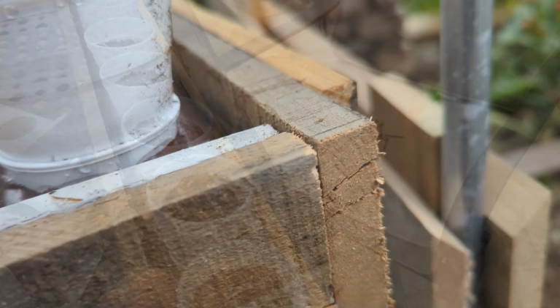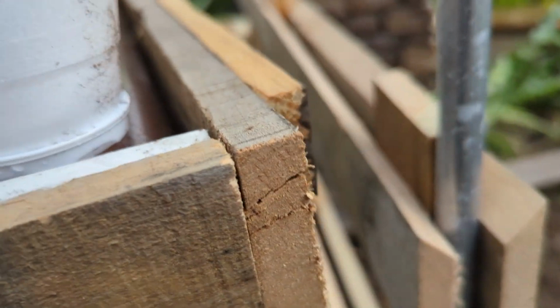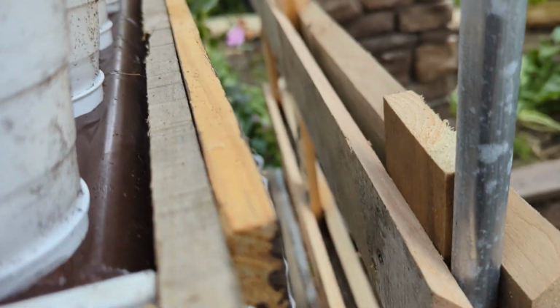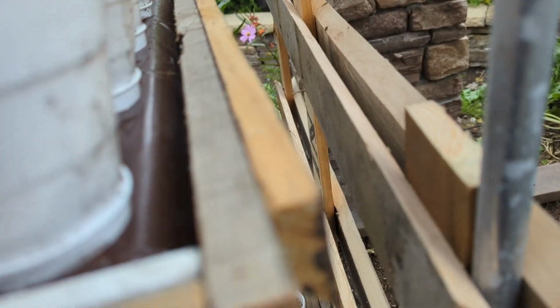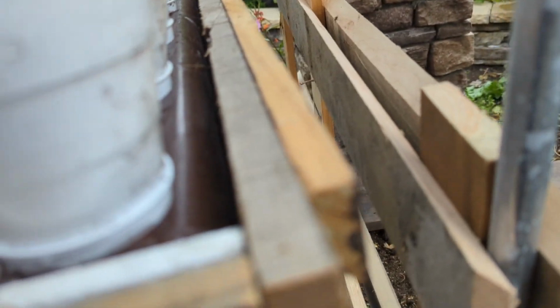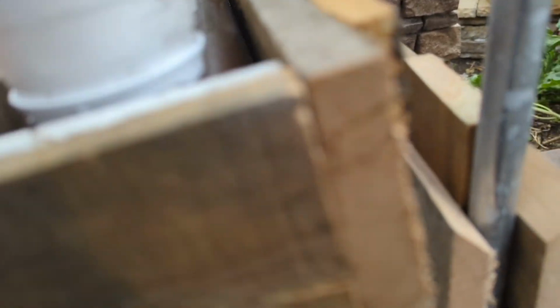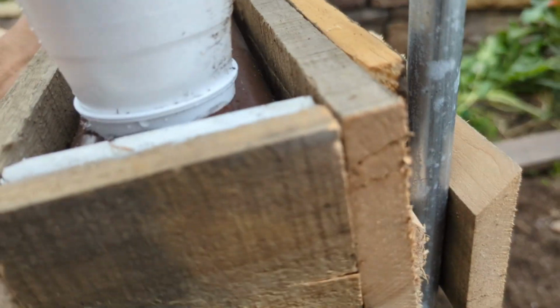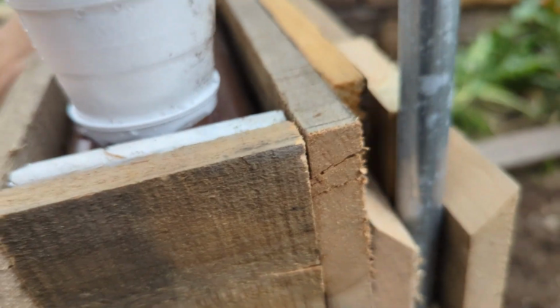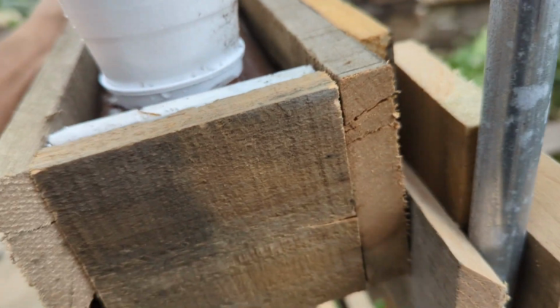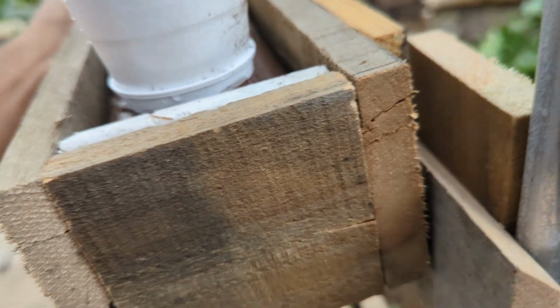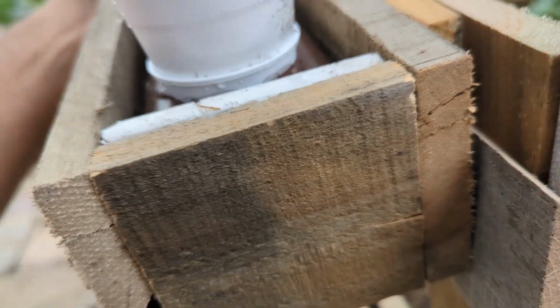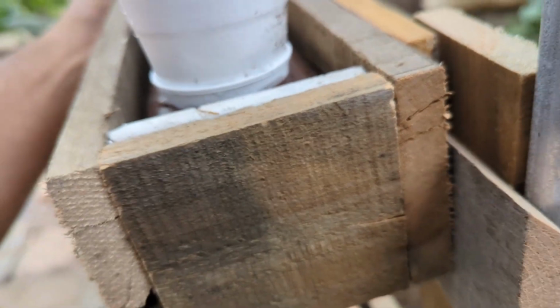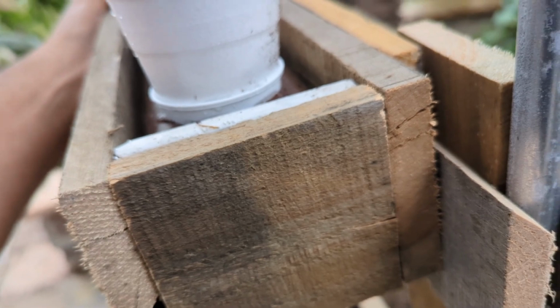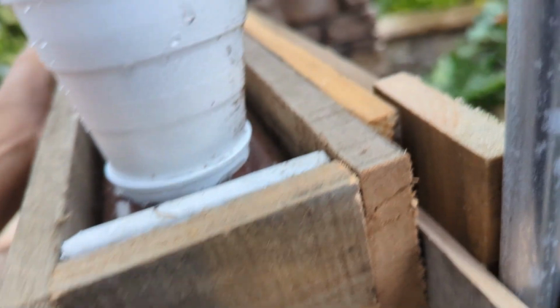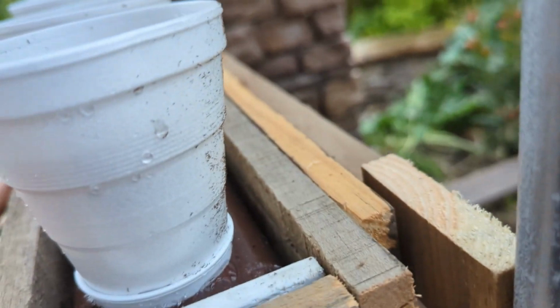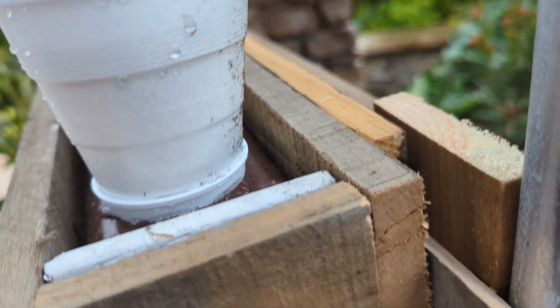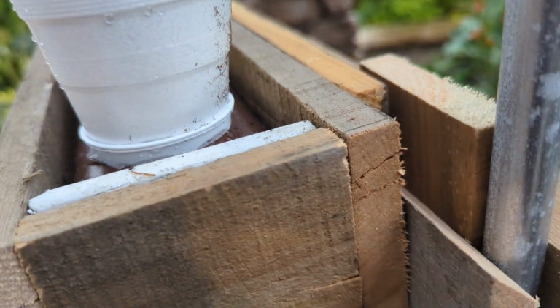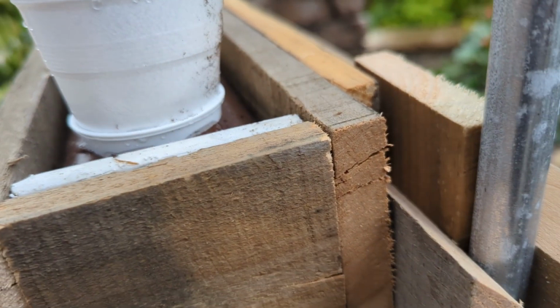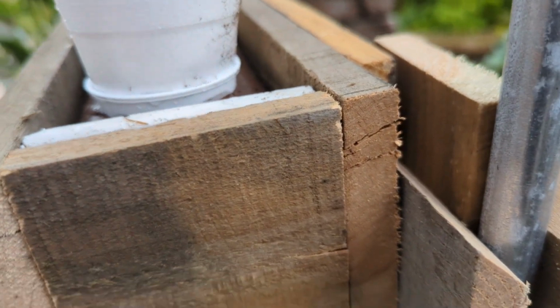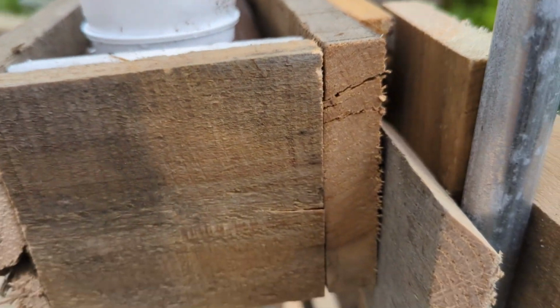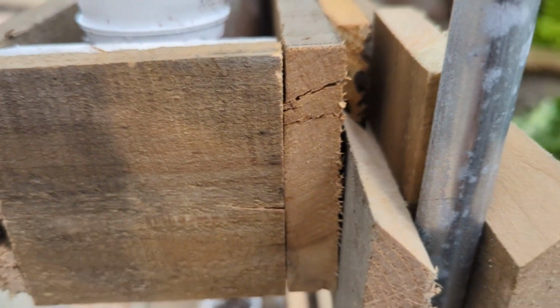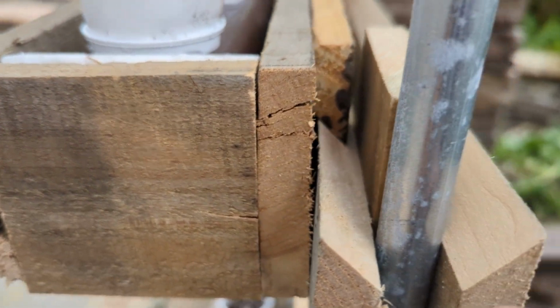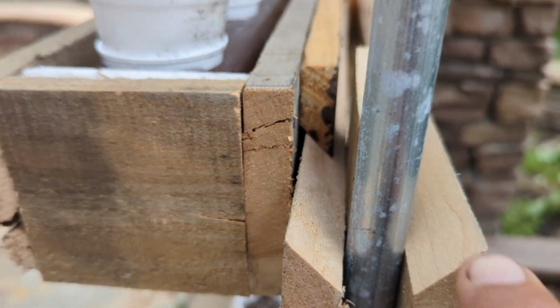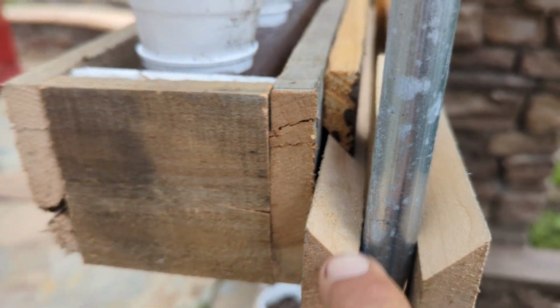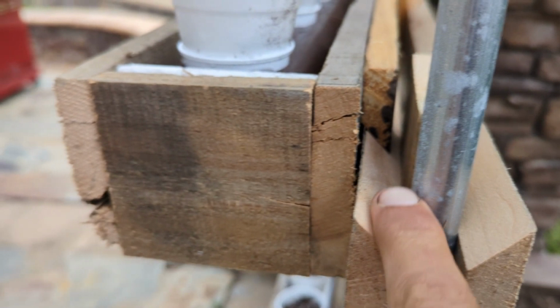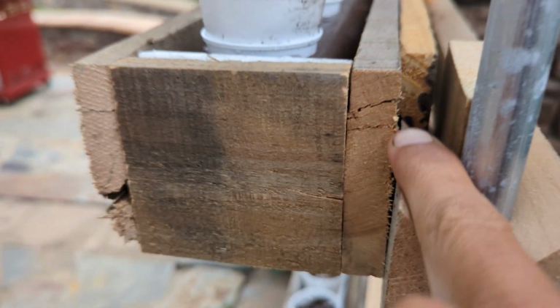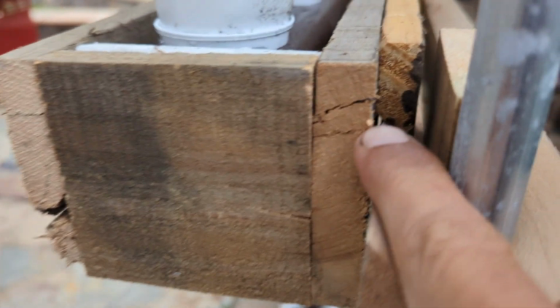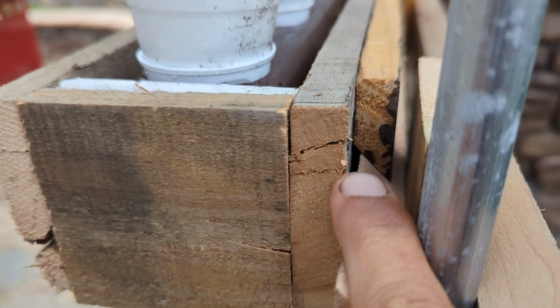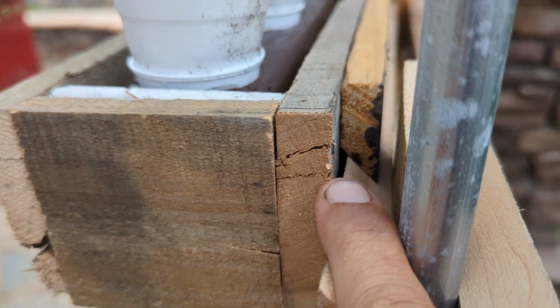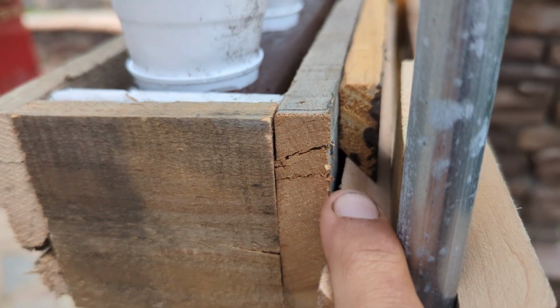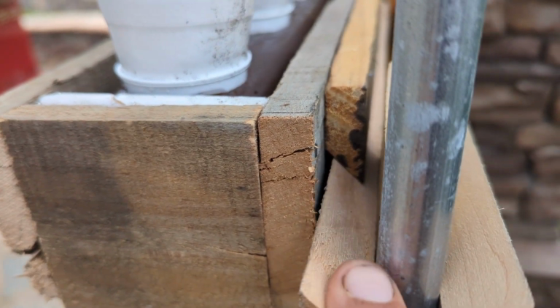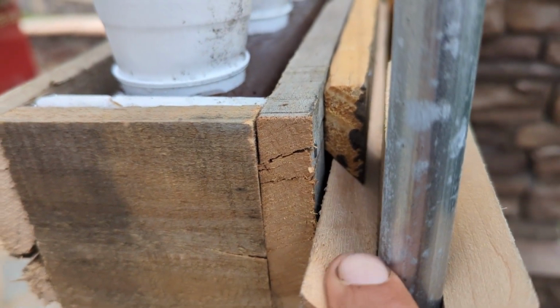Let's go ahead and see how easy it is to attach the wood box to the French cleat on the garden box. You can see how easy it is to hang the downspout box to the matching 45 degree cut angle on the garden box.